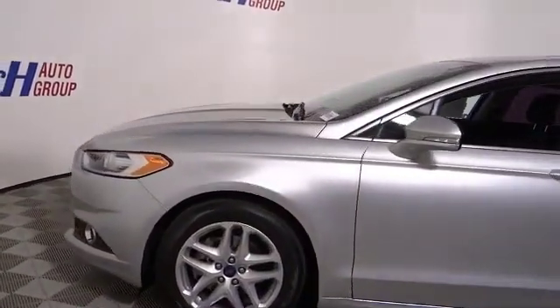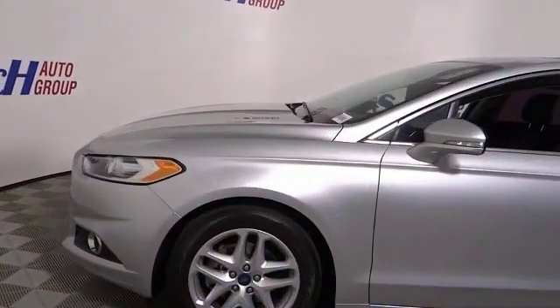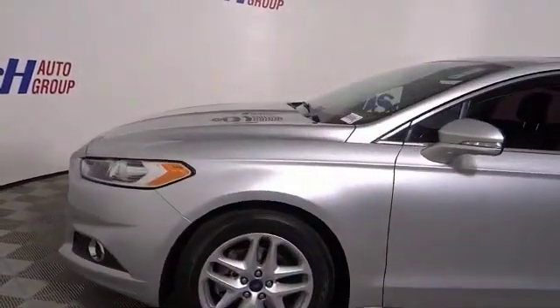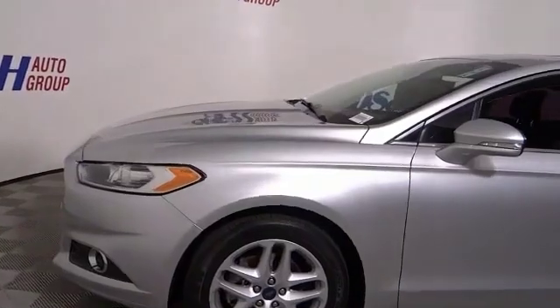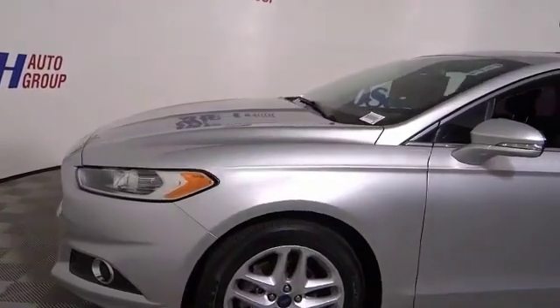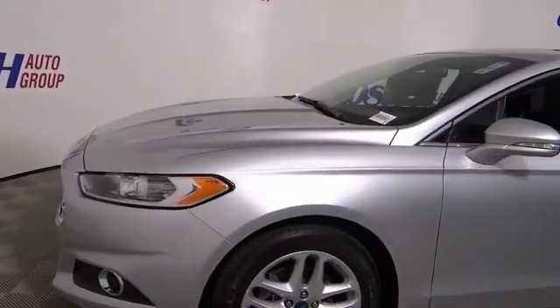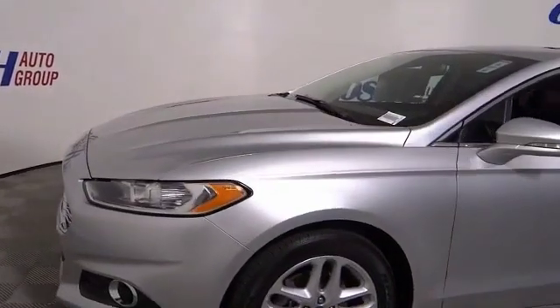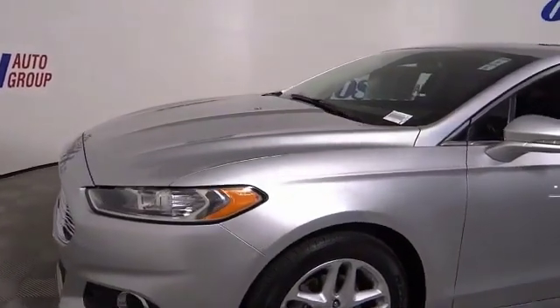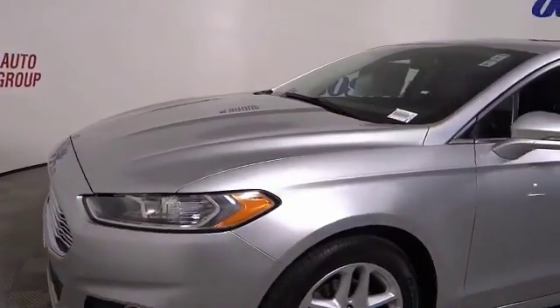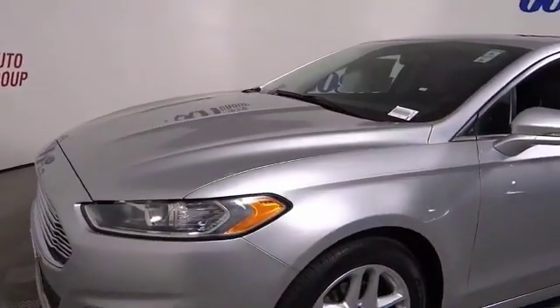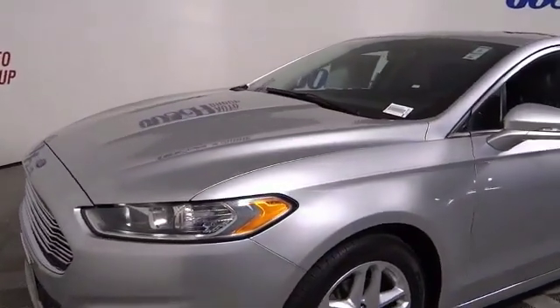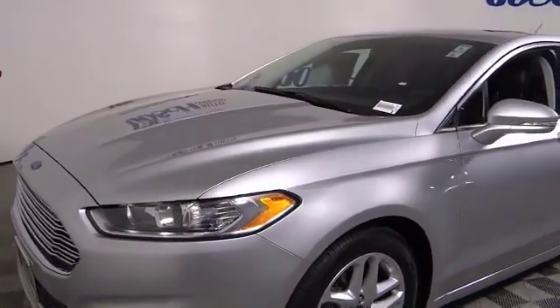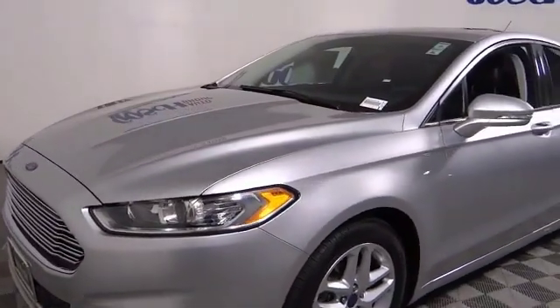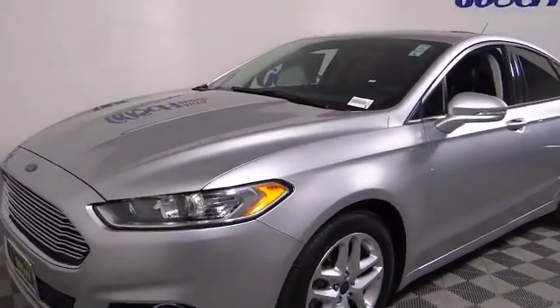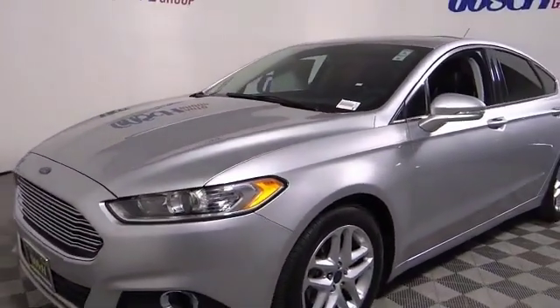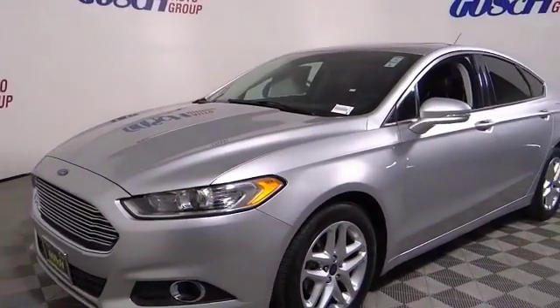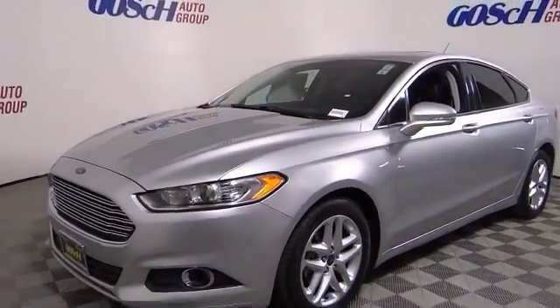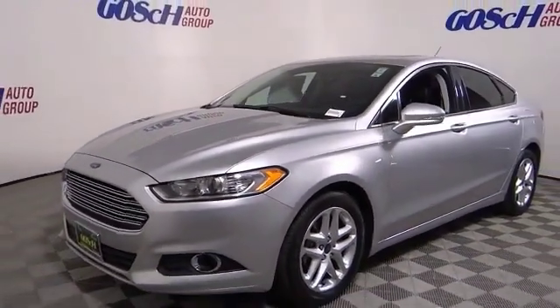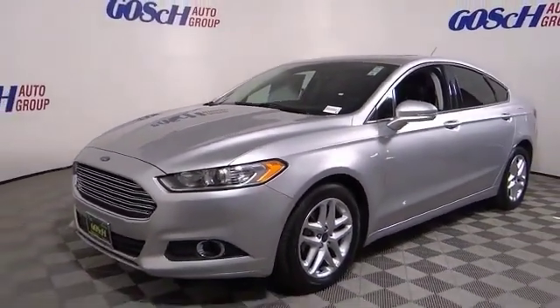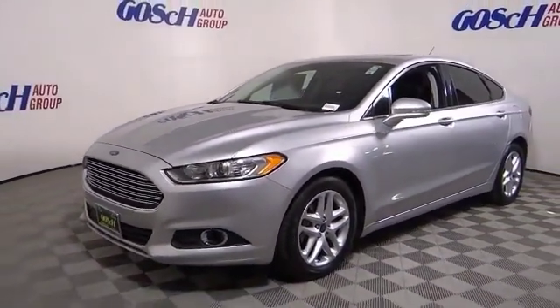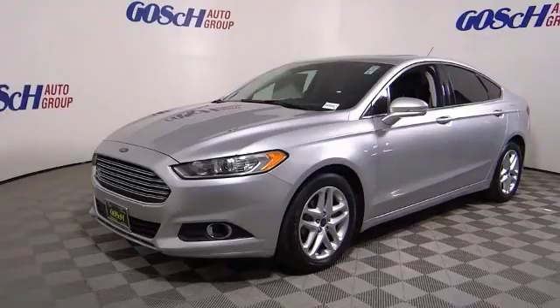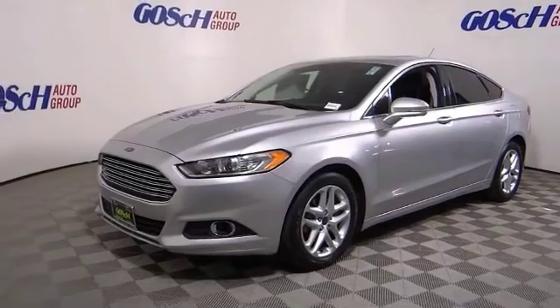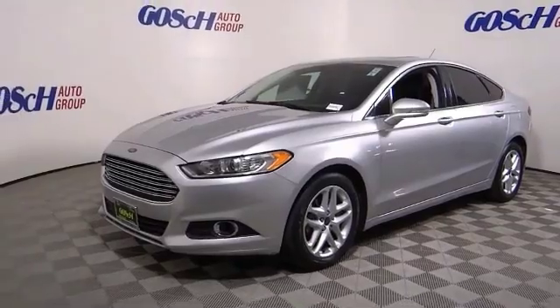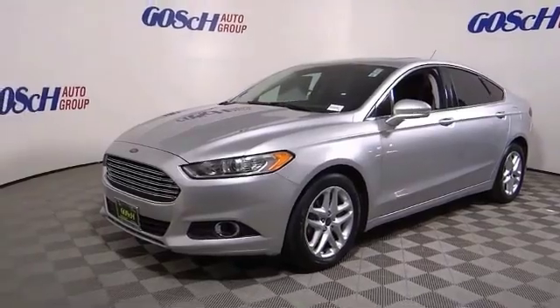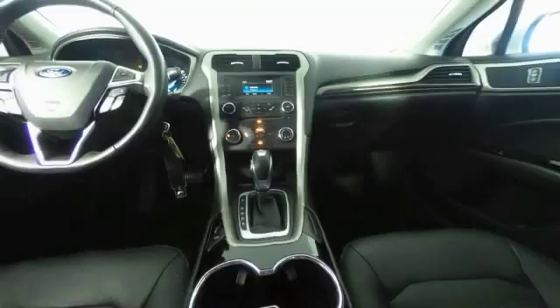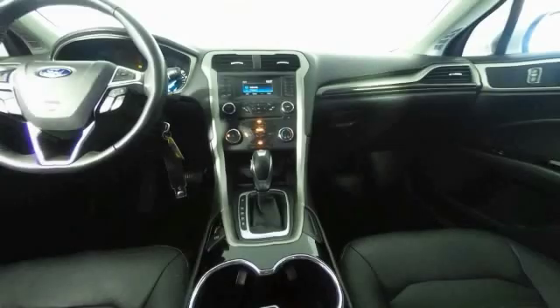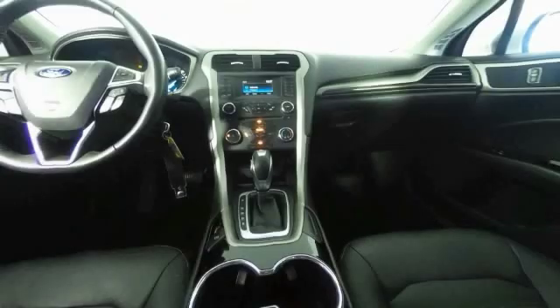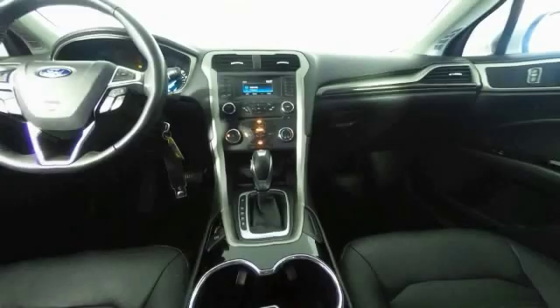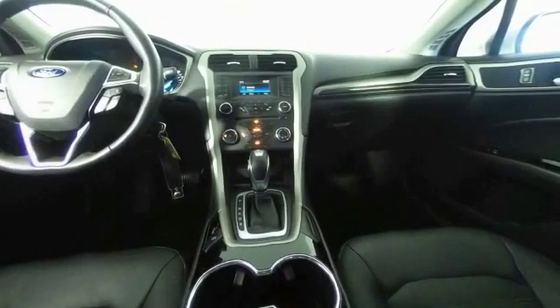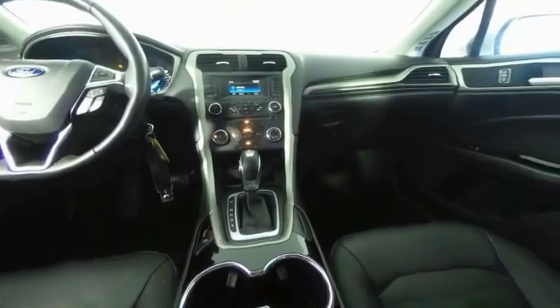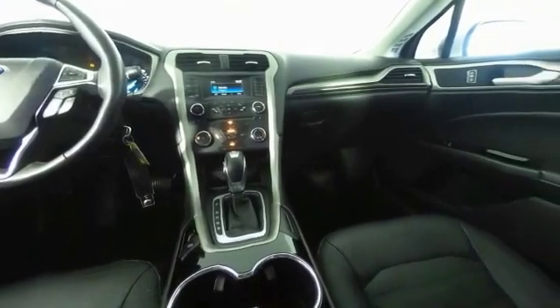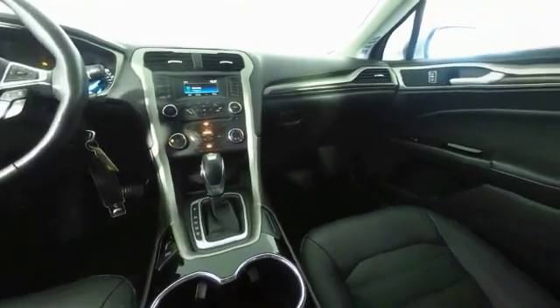This vehicle offers reliability and good looks at a great price. So come in and take a test drive today. See you then.